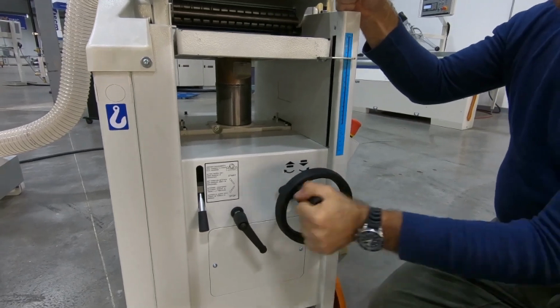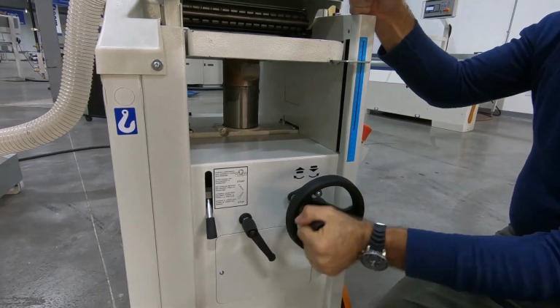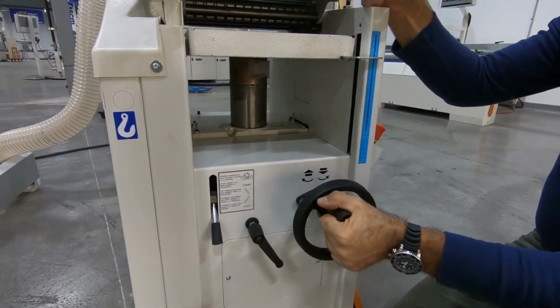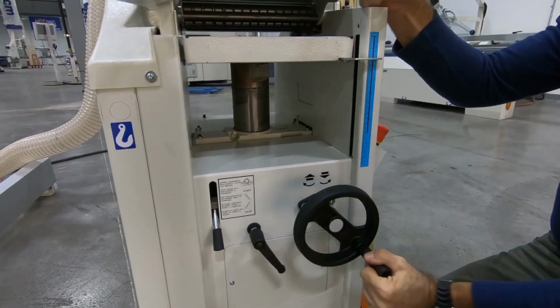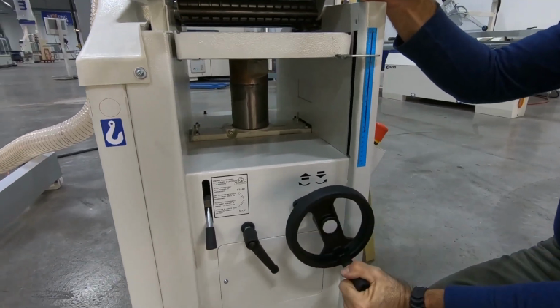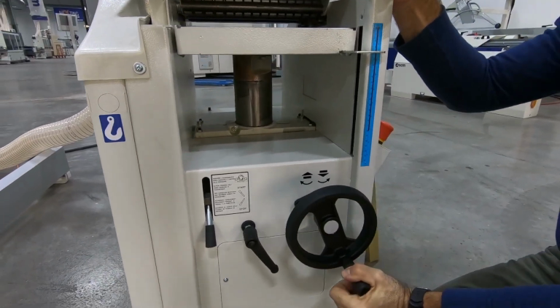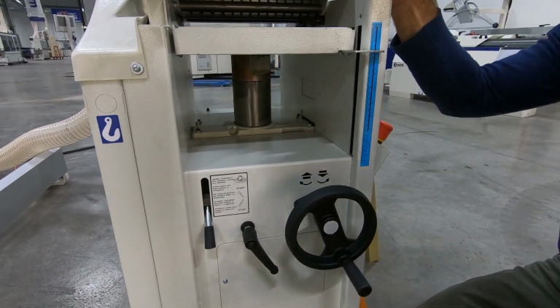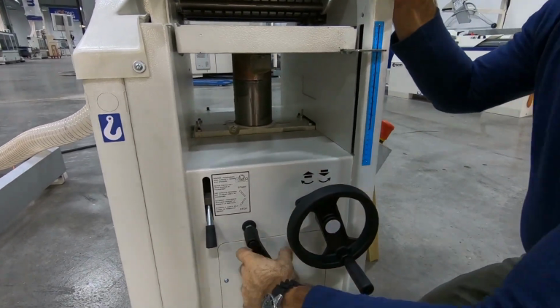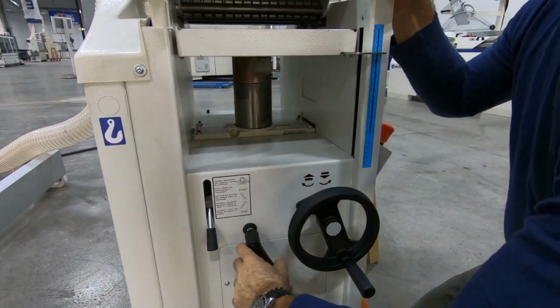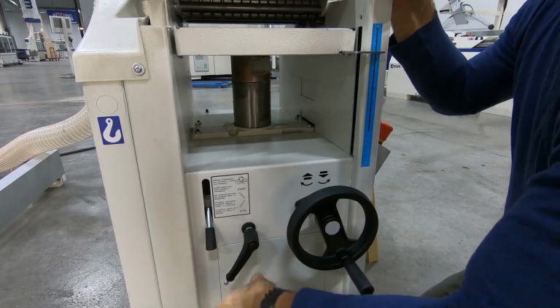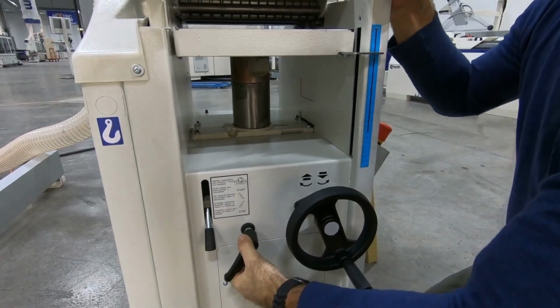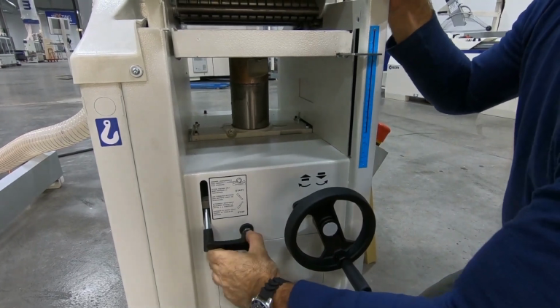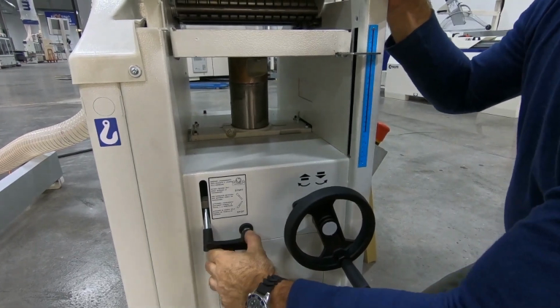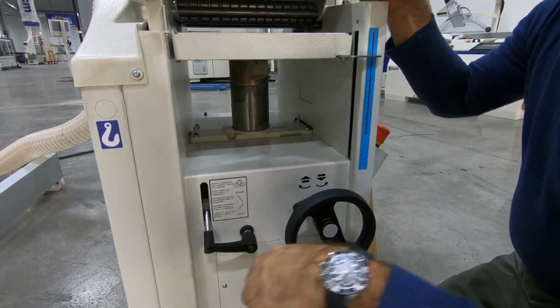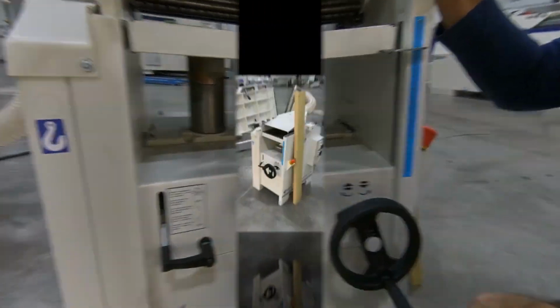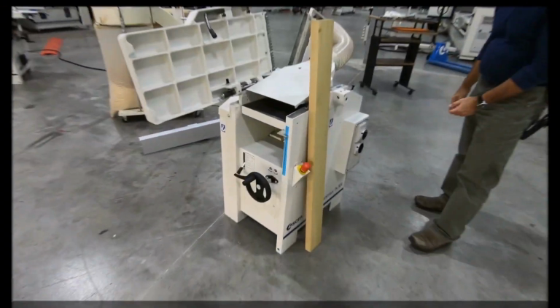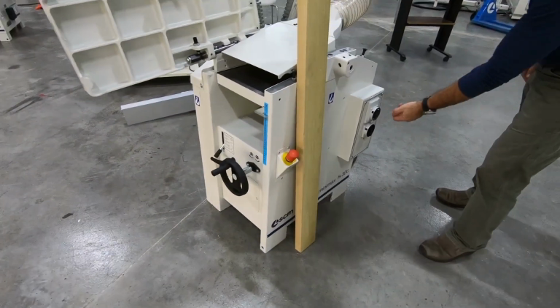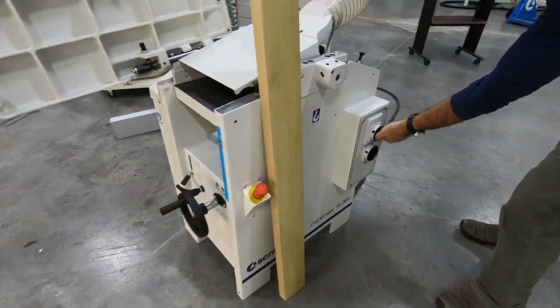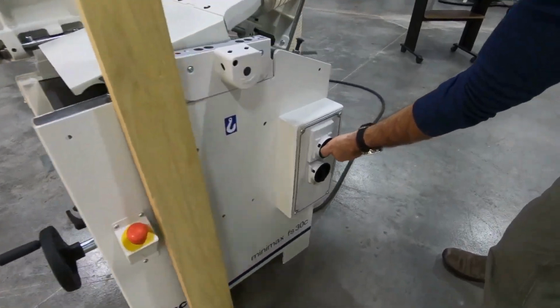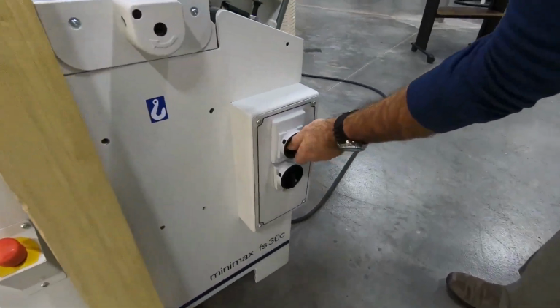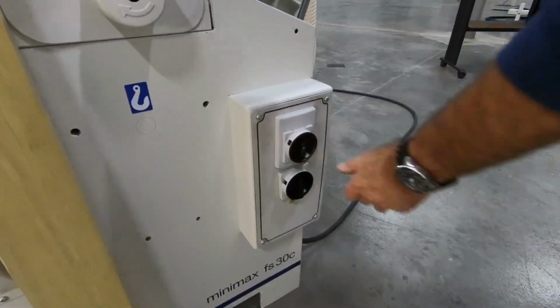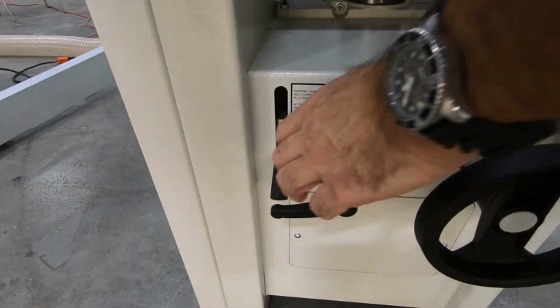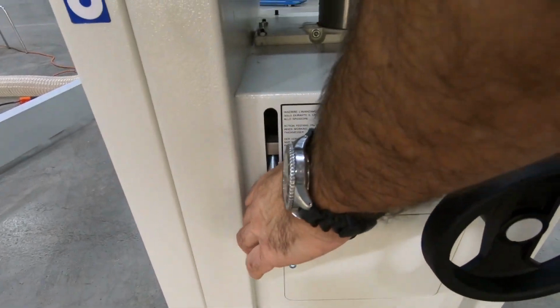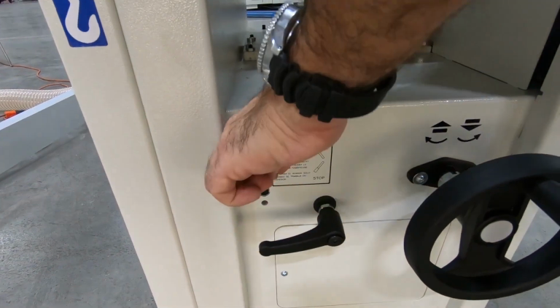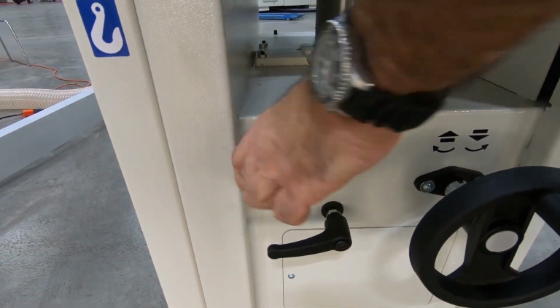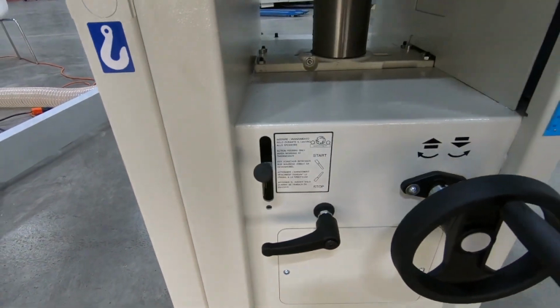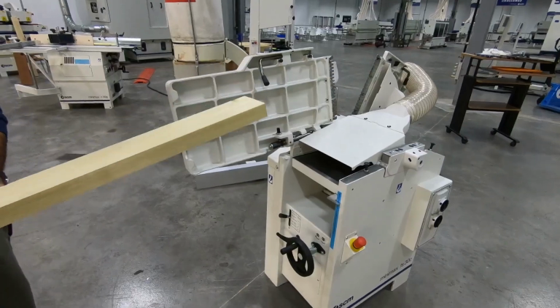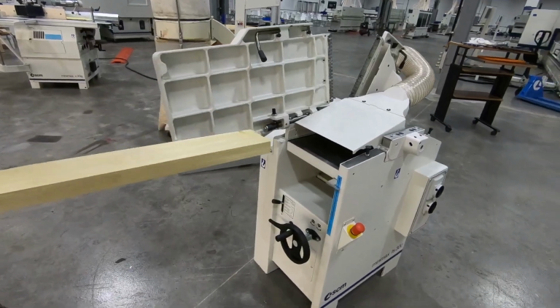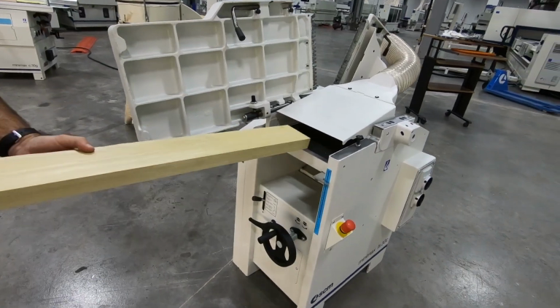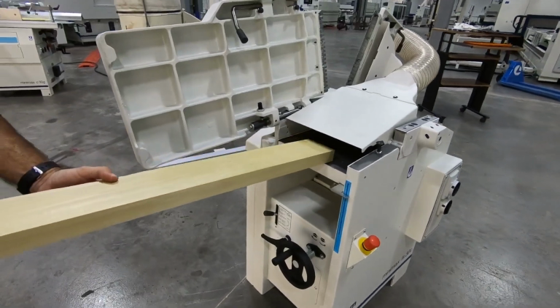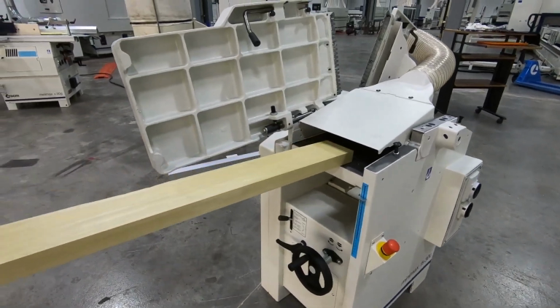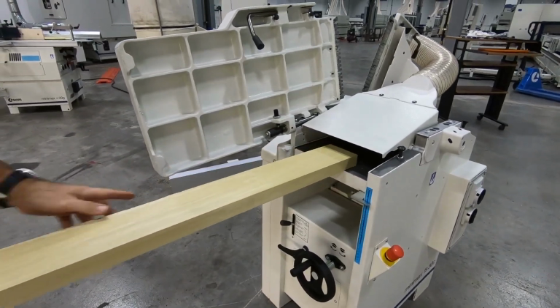One thing you'll notice about Minimax joiner planers is the planer beds do not need to be all the way down when using the joiner, which saves about 15 seconds each way. And the dust collection port ends up in the same position with each function, which also aids in making it a fast changeover.